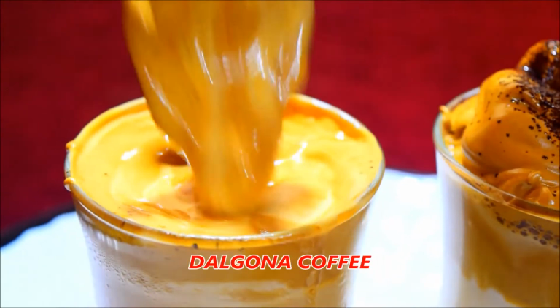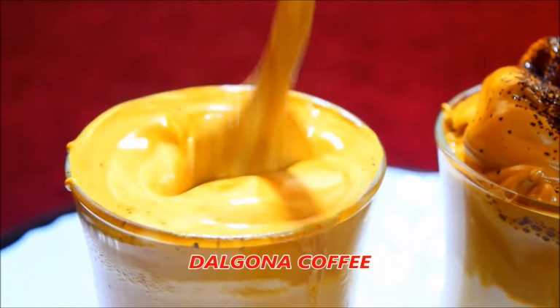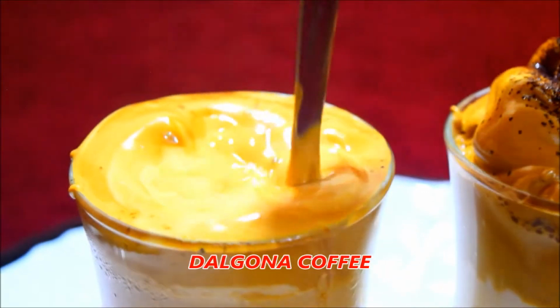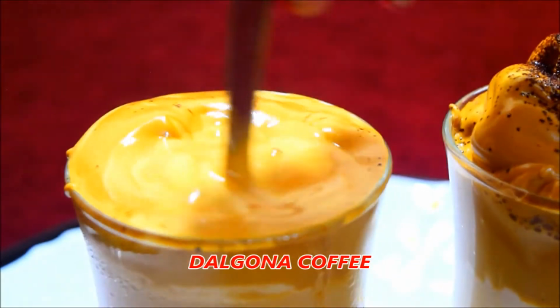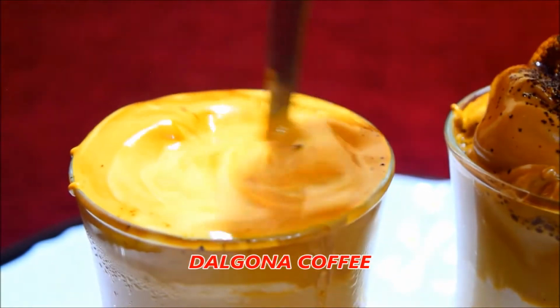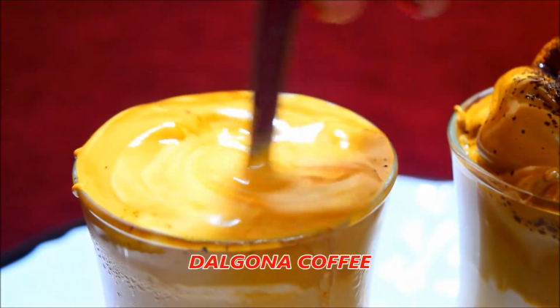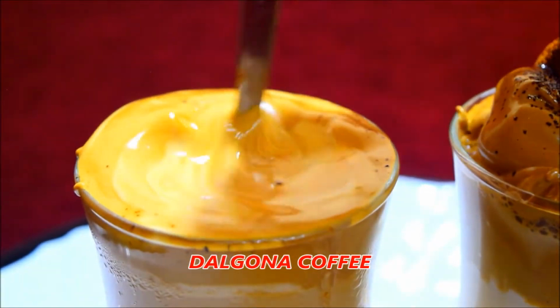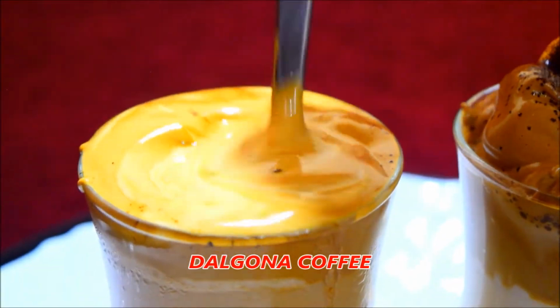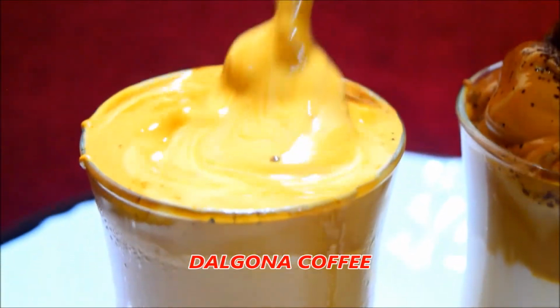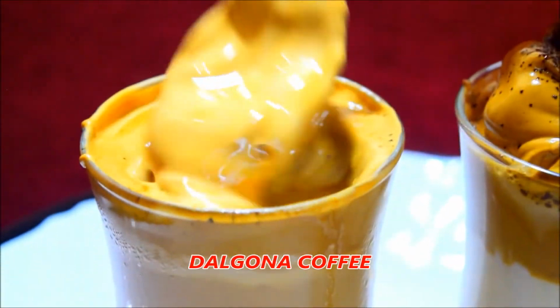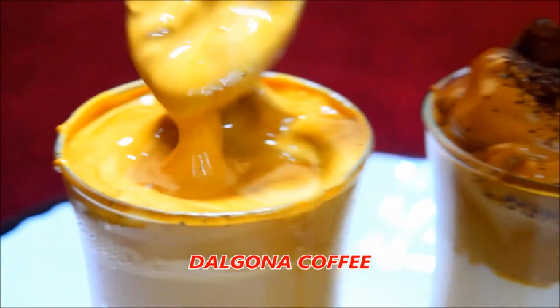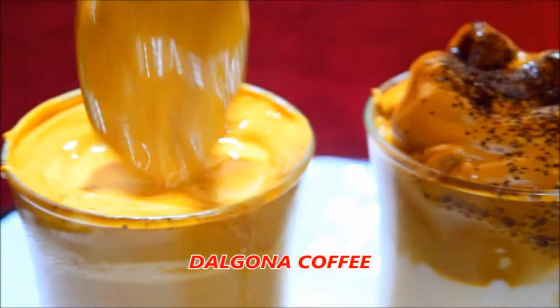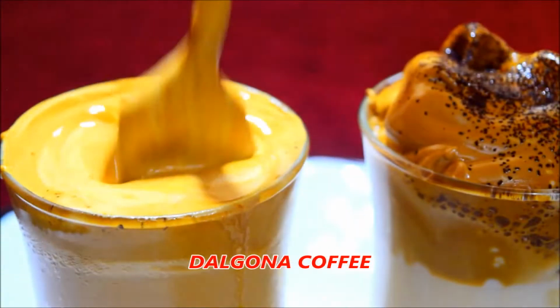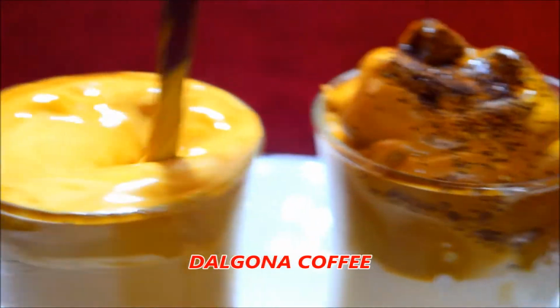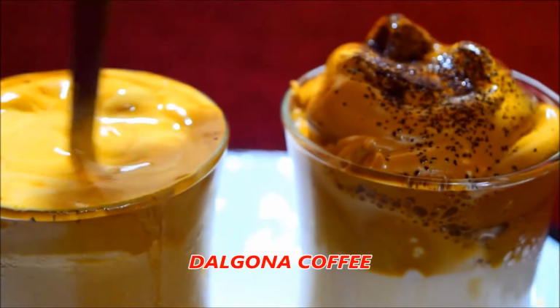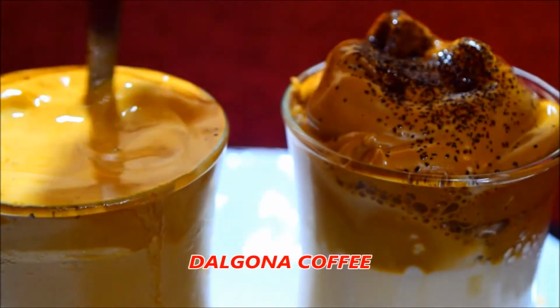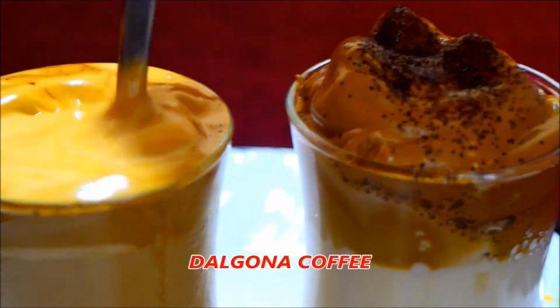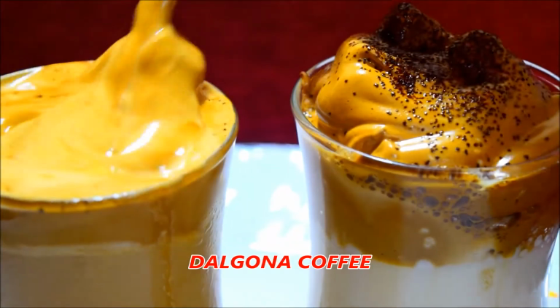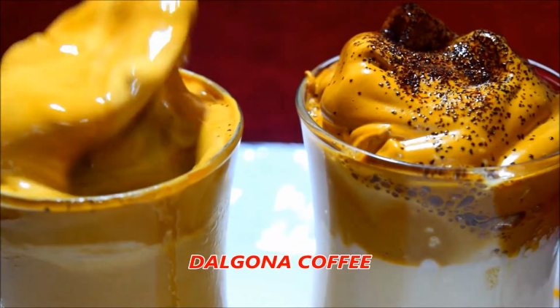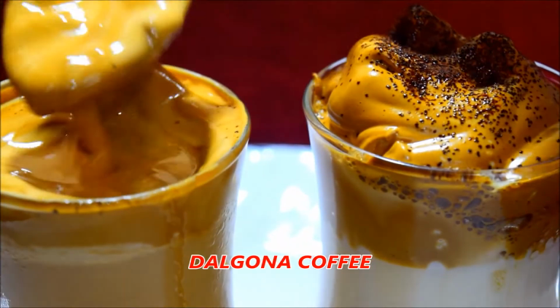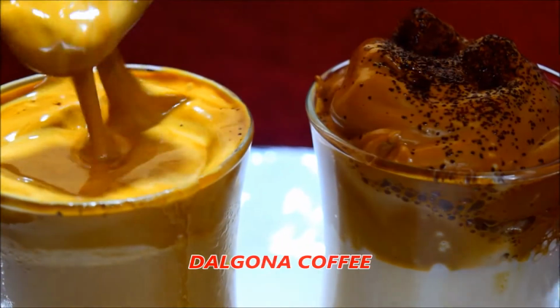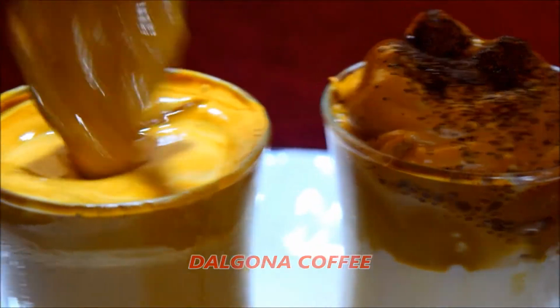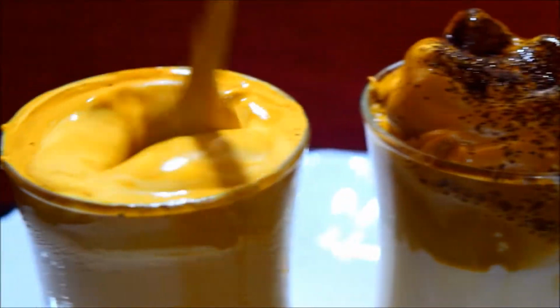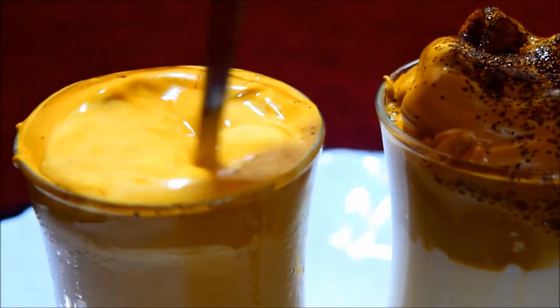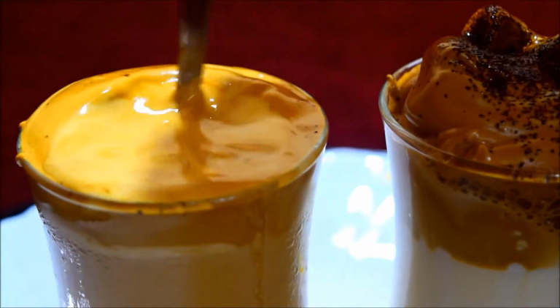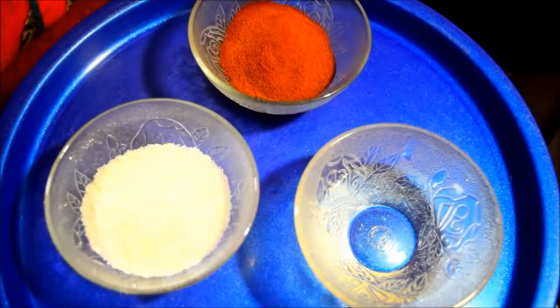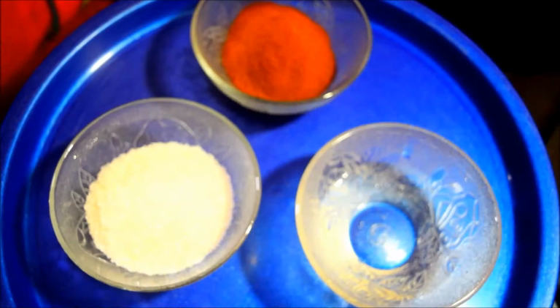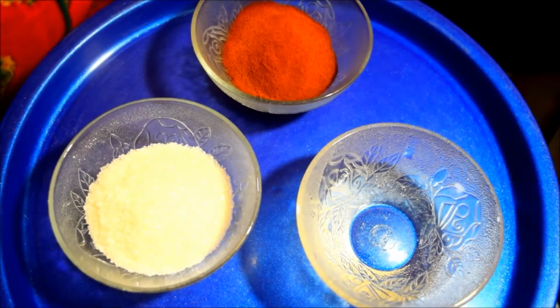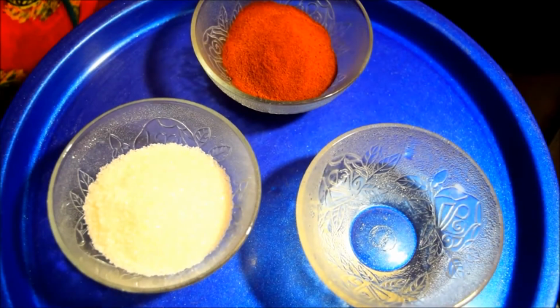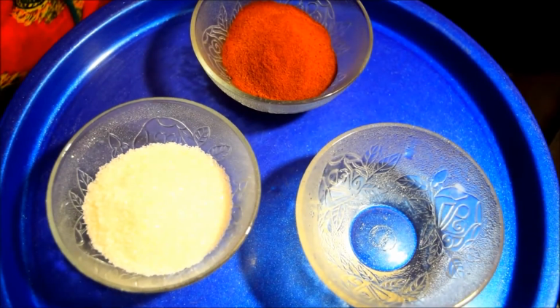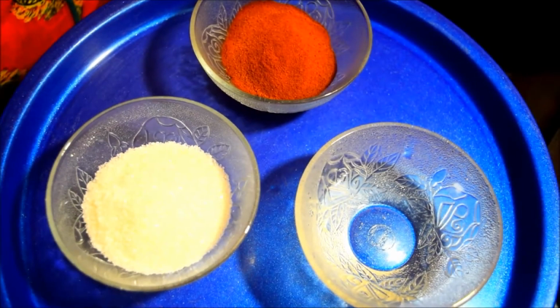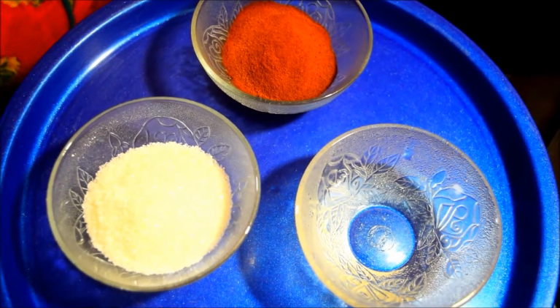This is a very tasty coffee. We are ready for Dalgona Coffee.